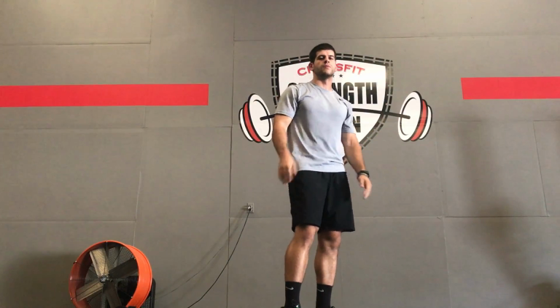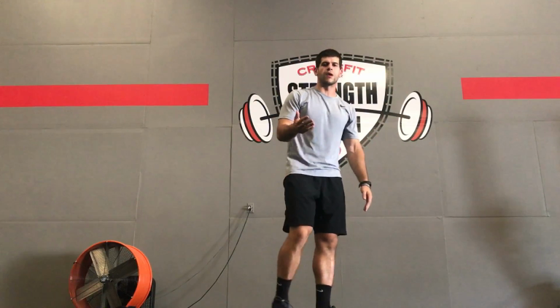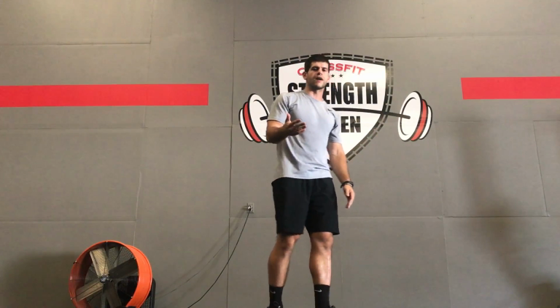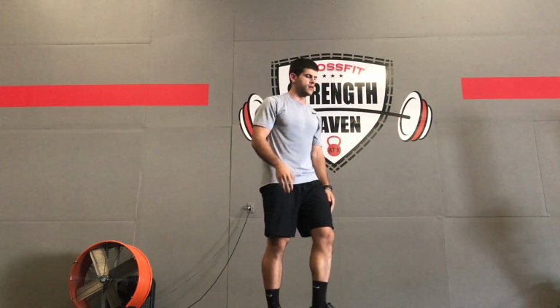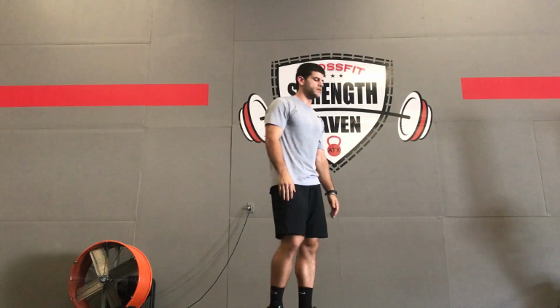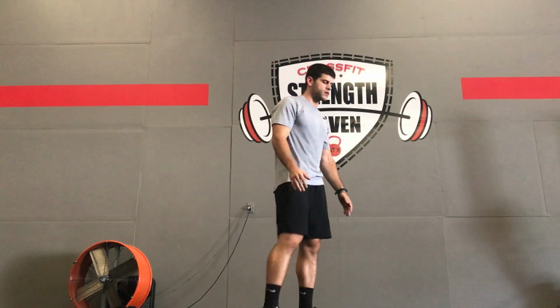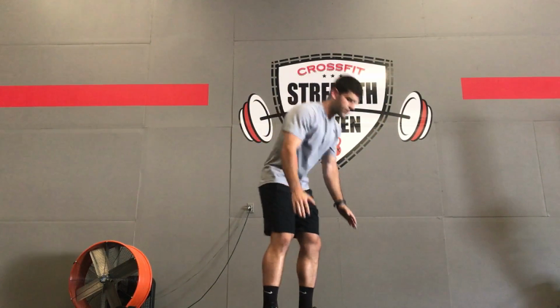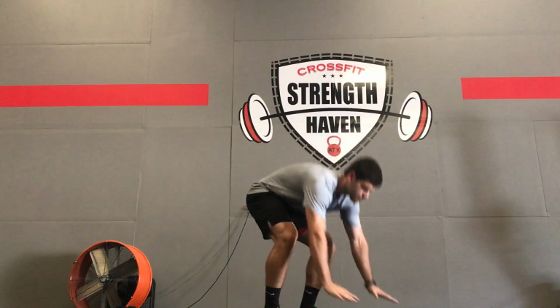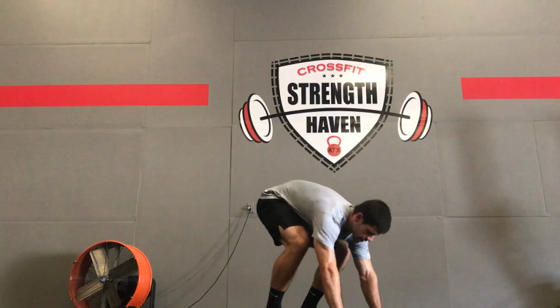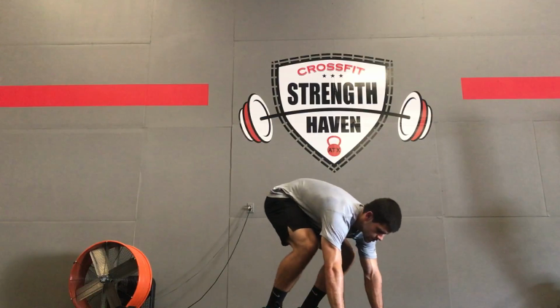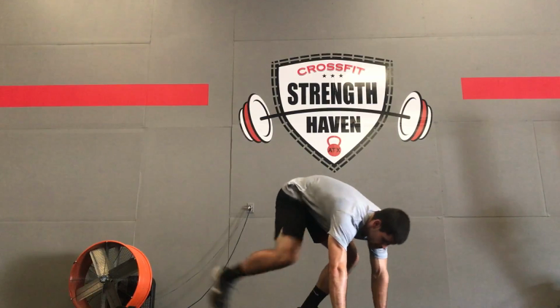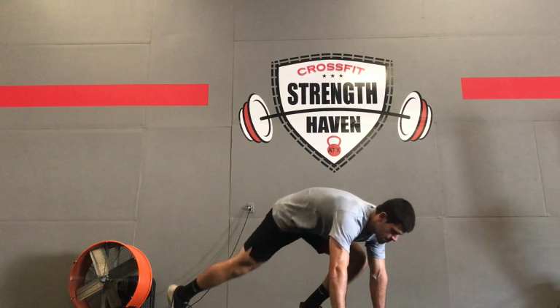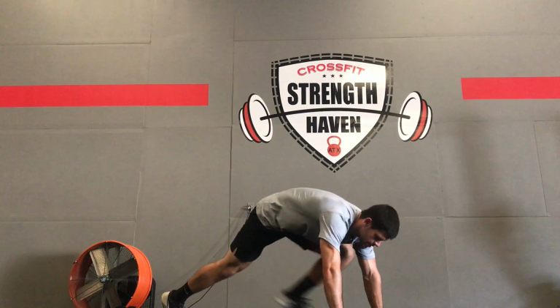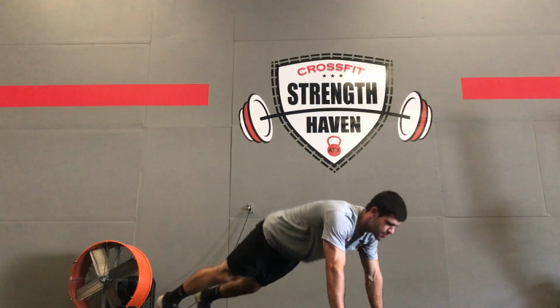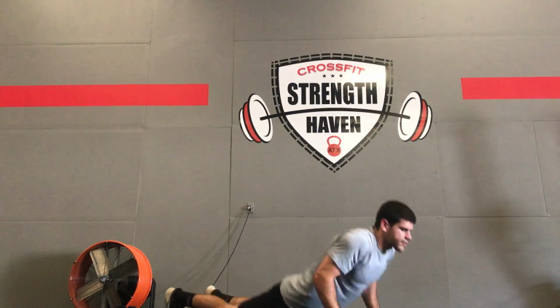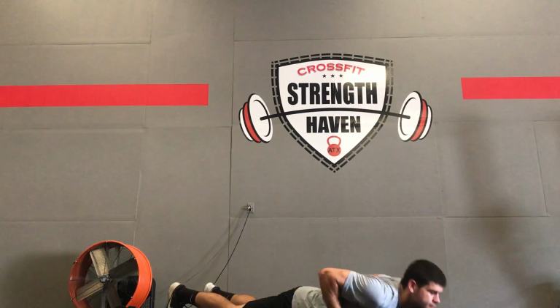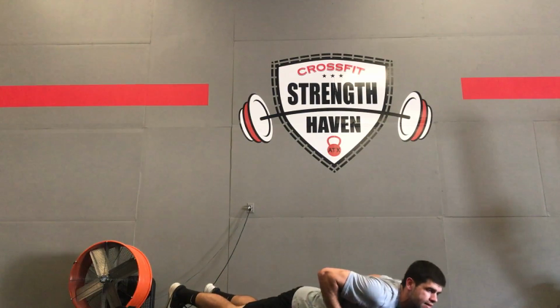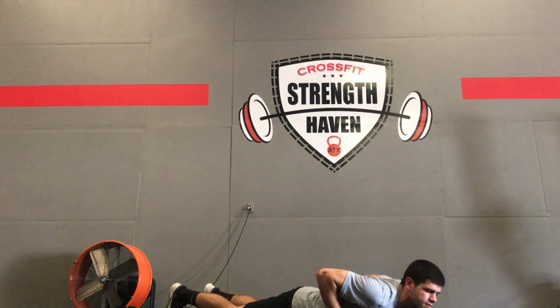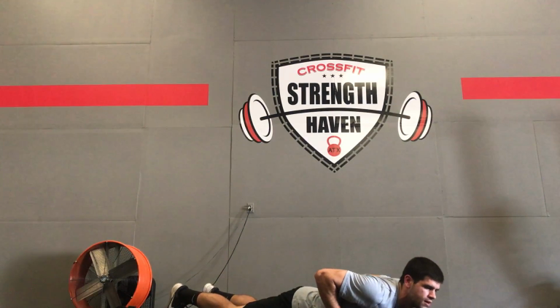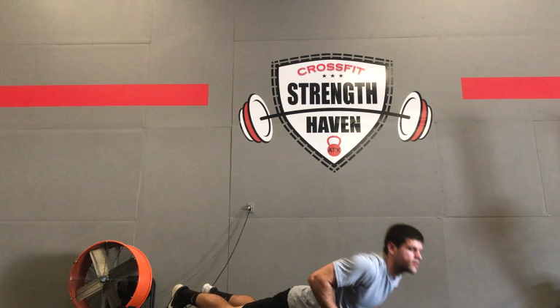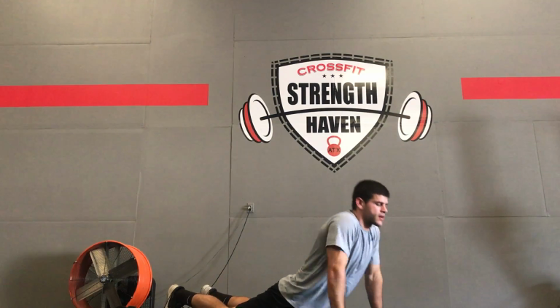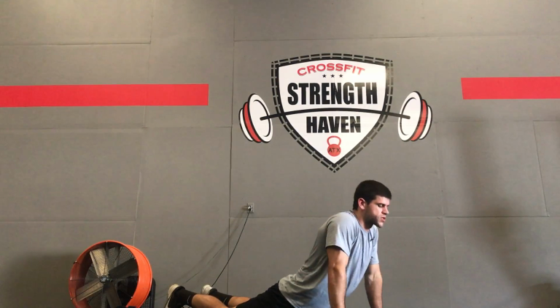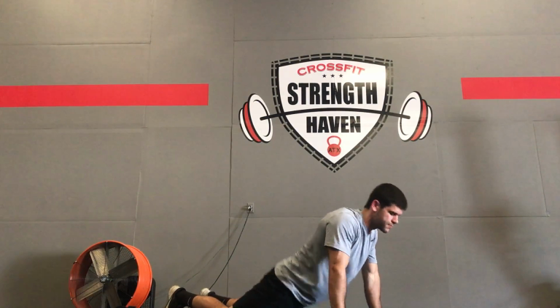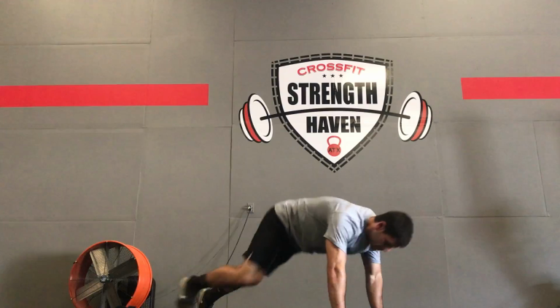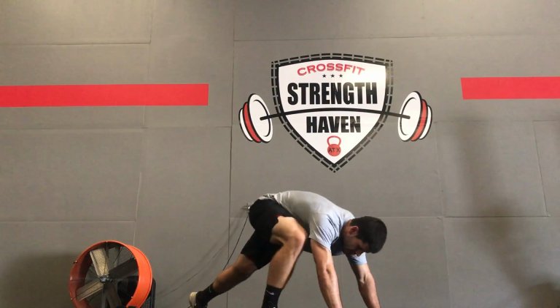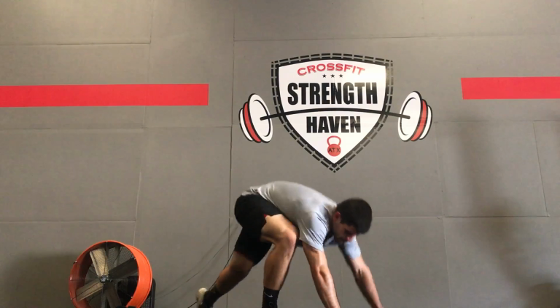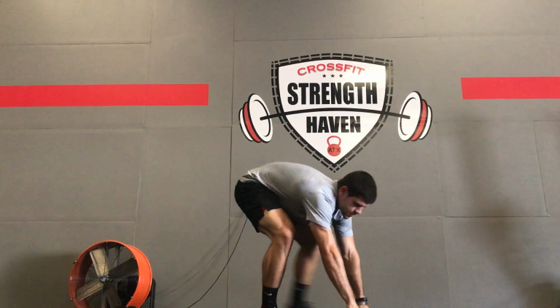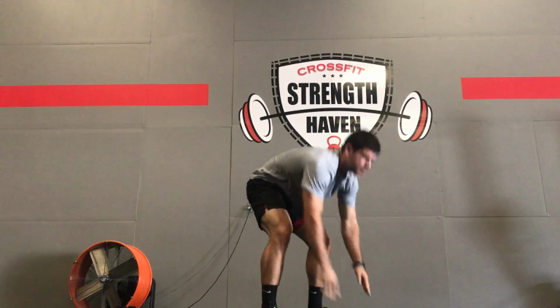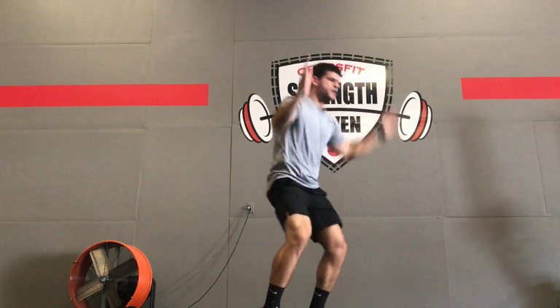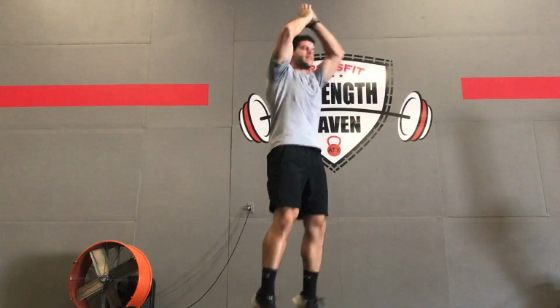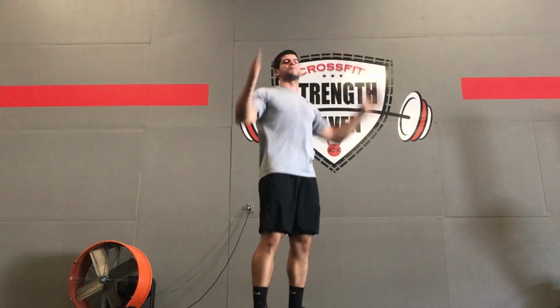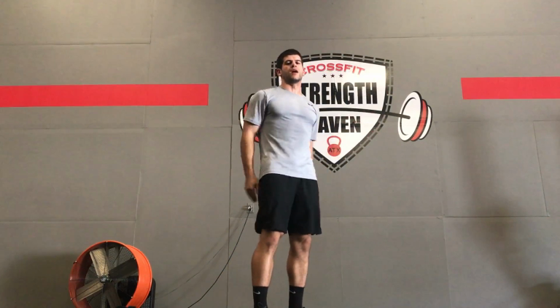The way to modify it is I can go down both hands, step back, step back, lay down, and then I can push up, step up, step up, and then clap overhead.